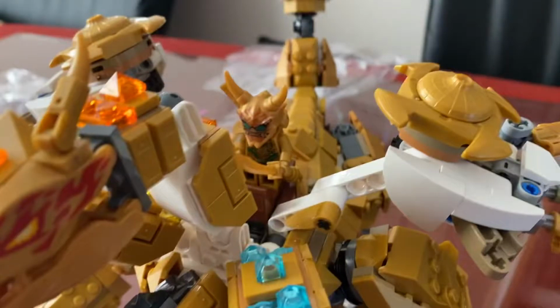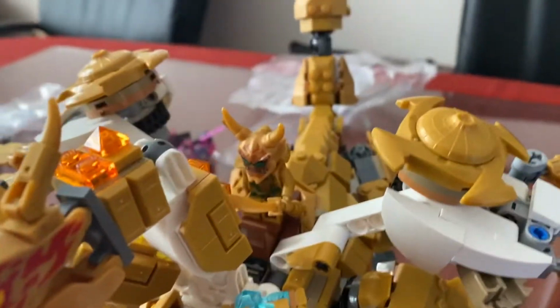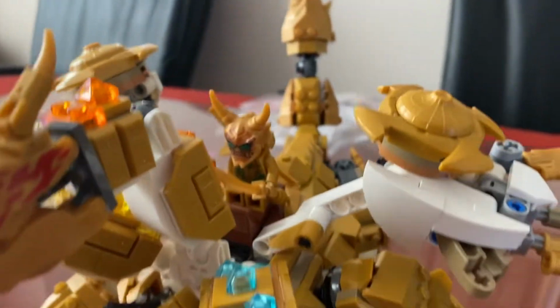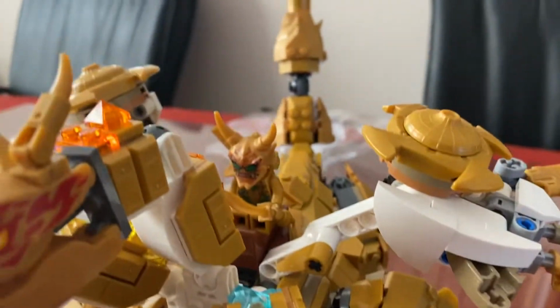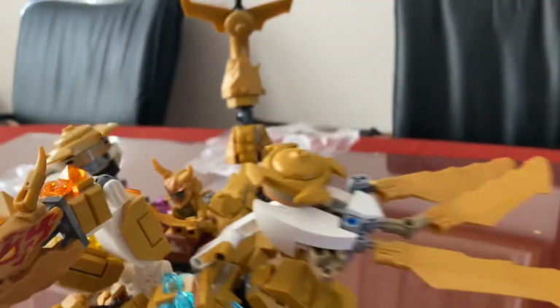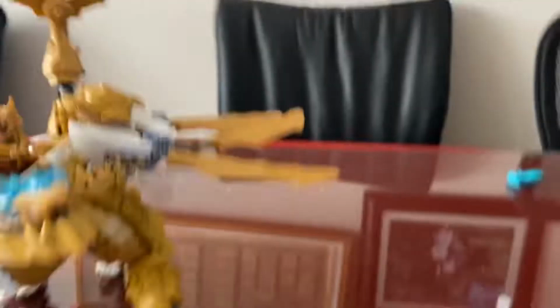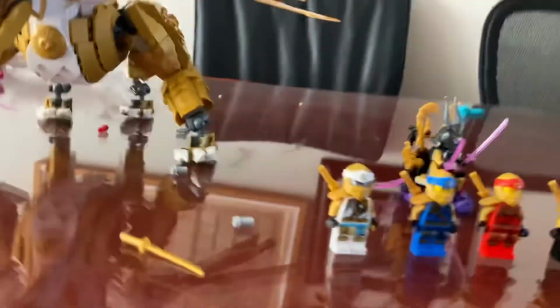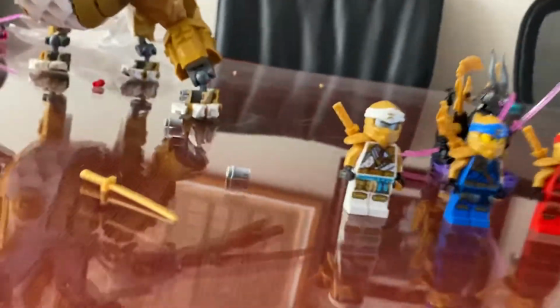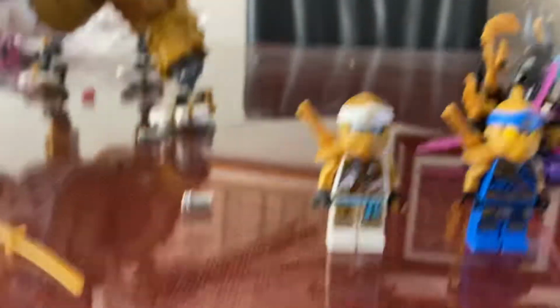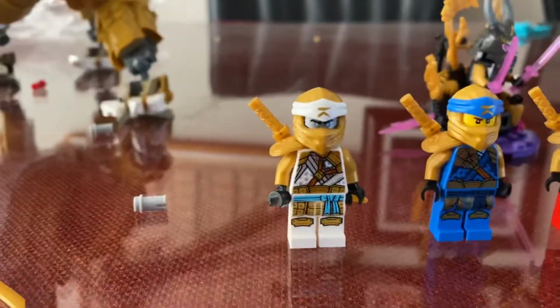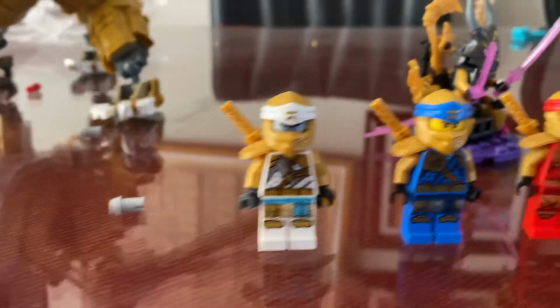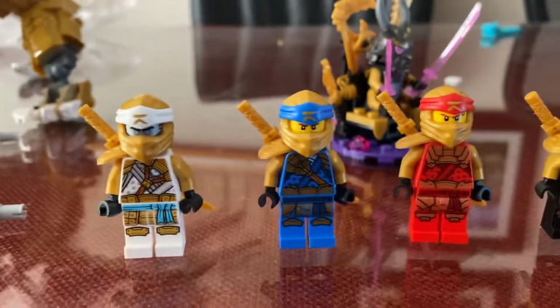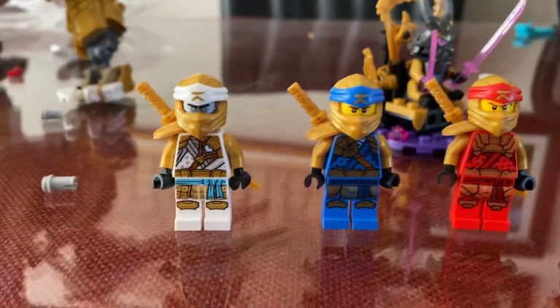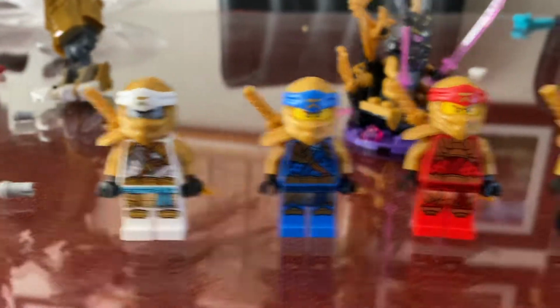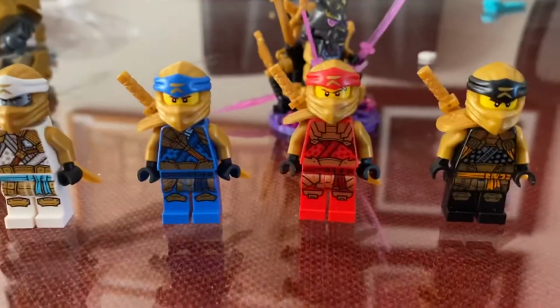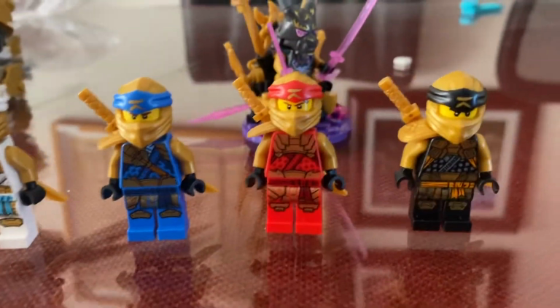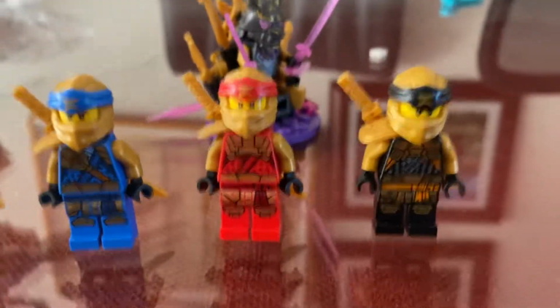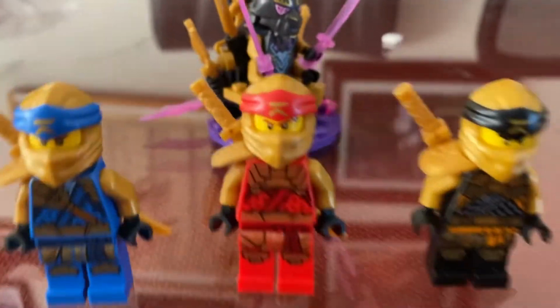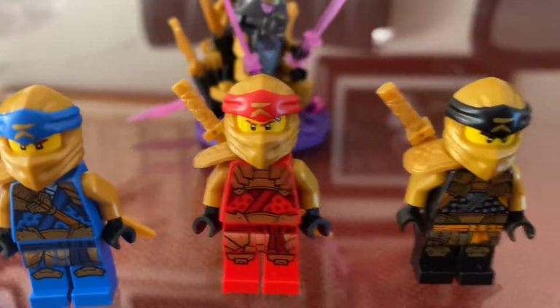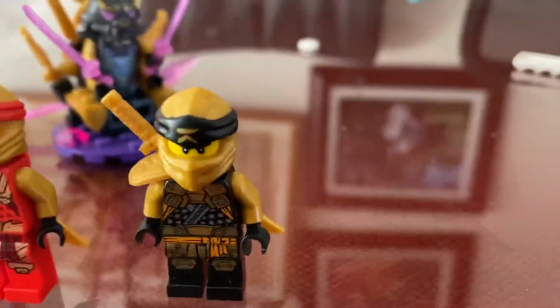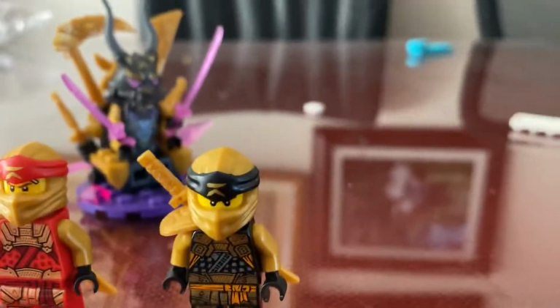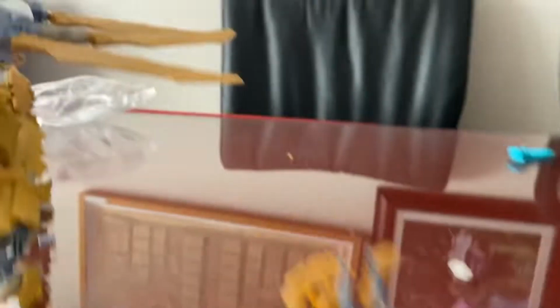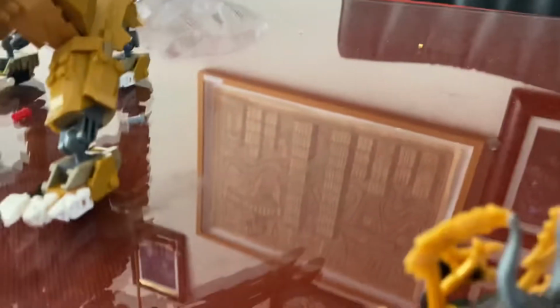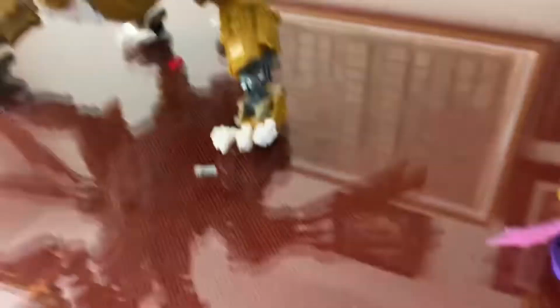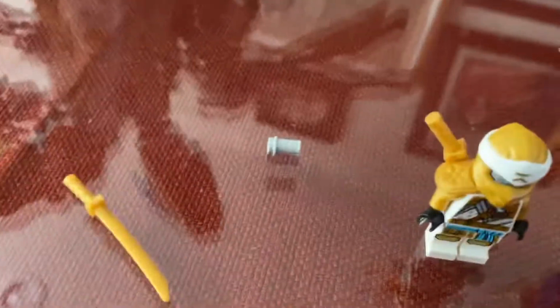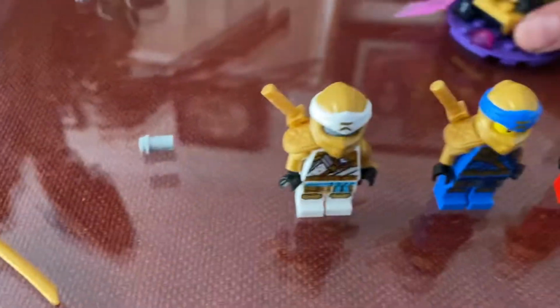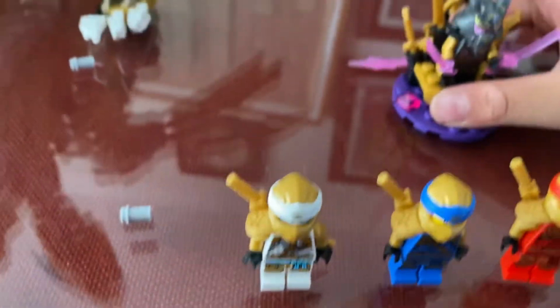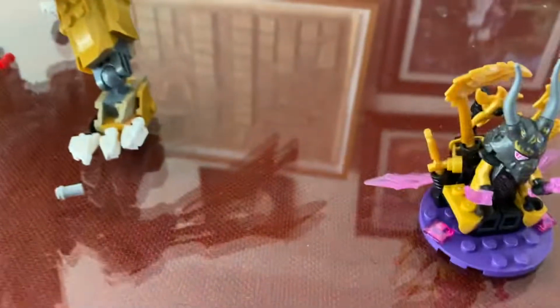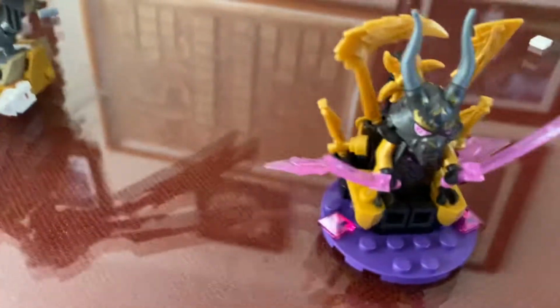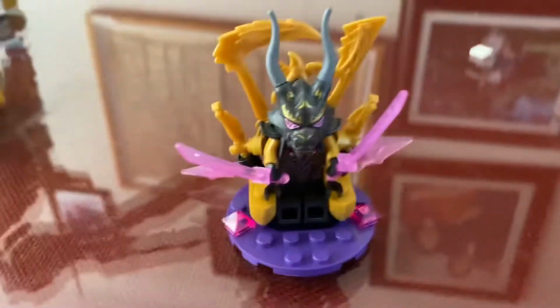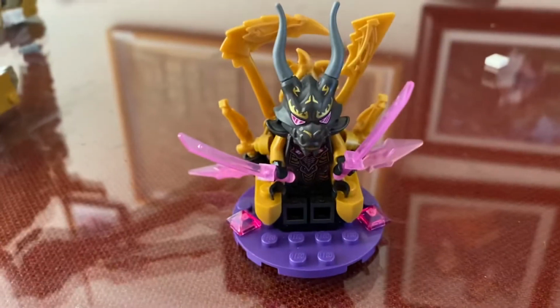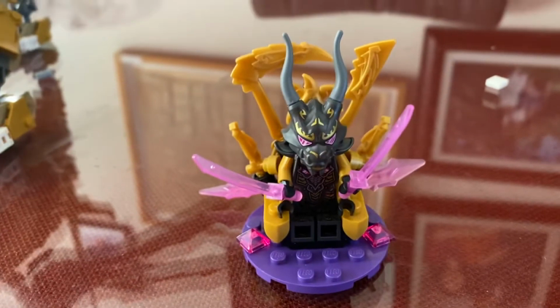Golden Oni Lloyd is here, then Zane, Jay, Kai, and Cole. Also the Crystal King in his throne.